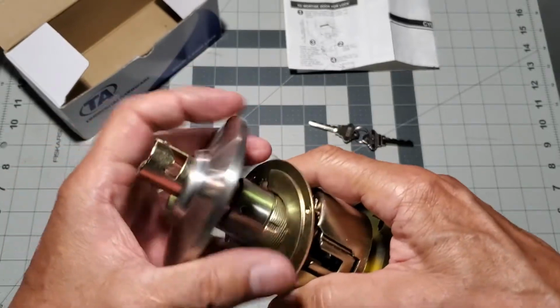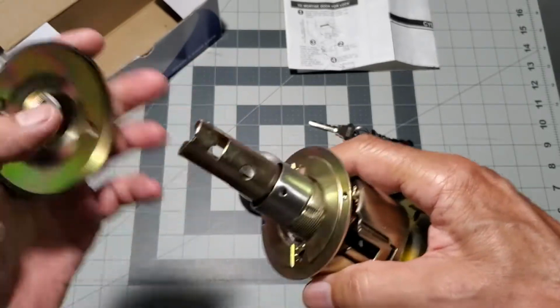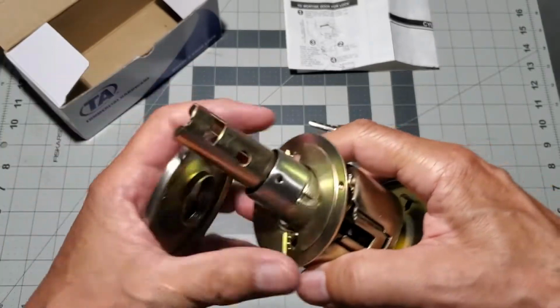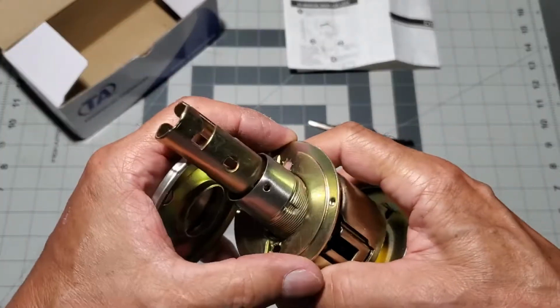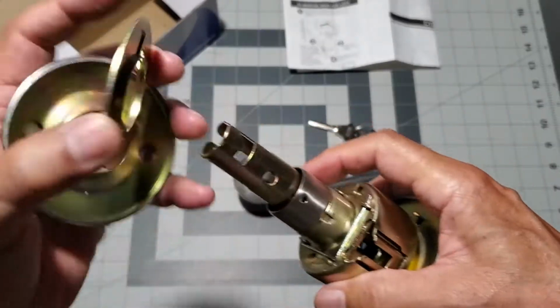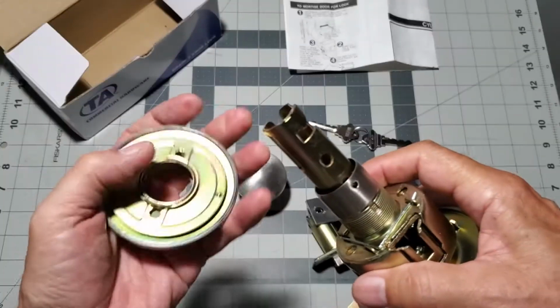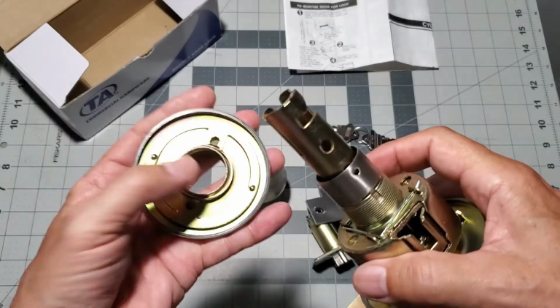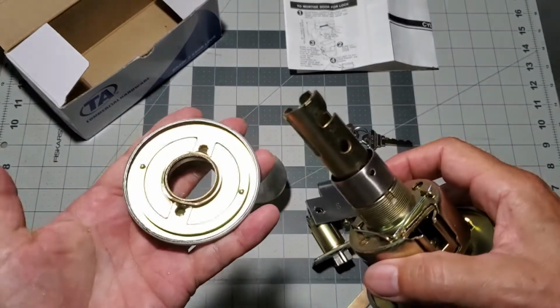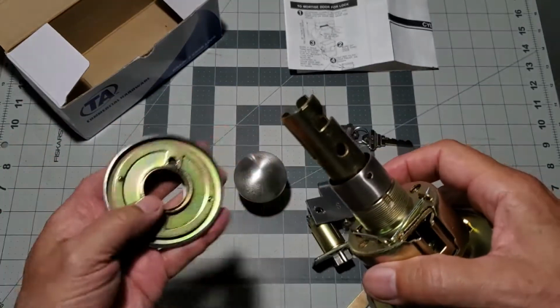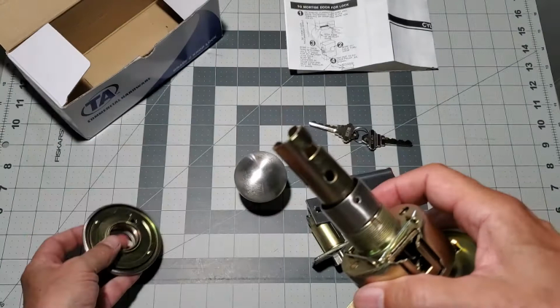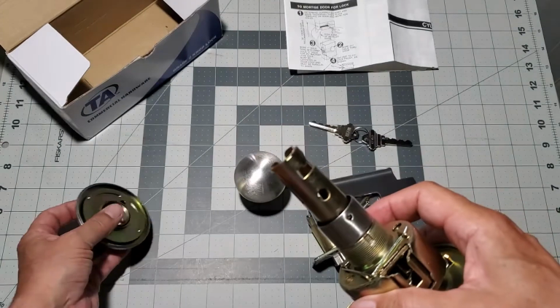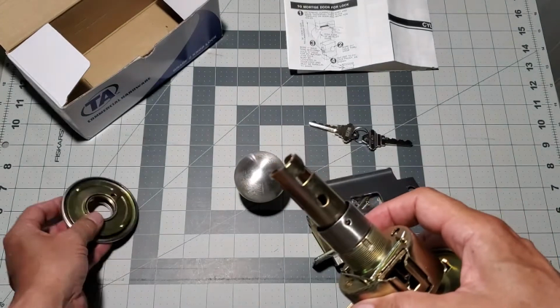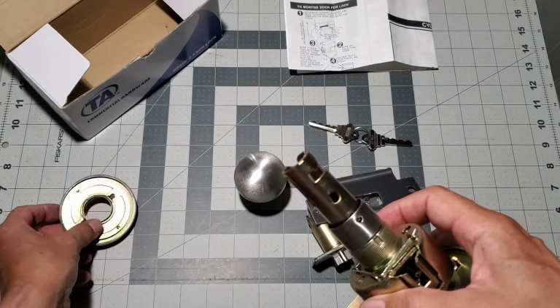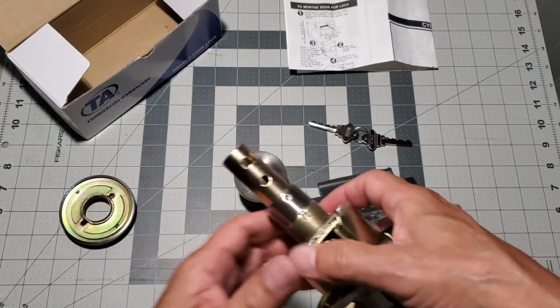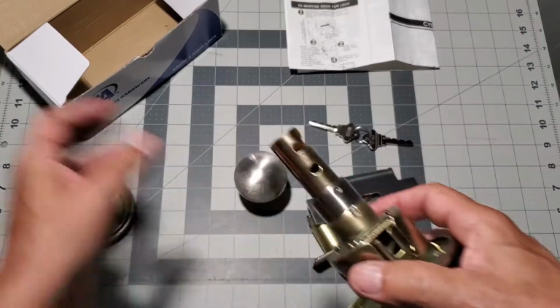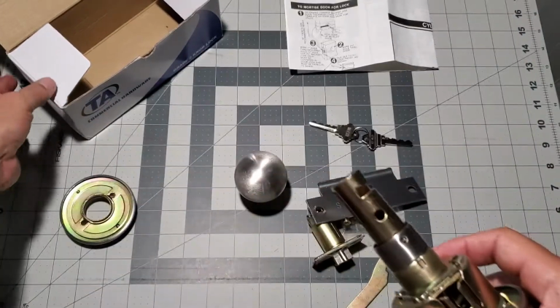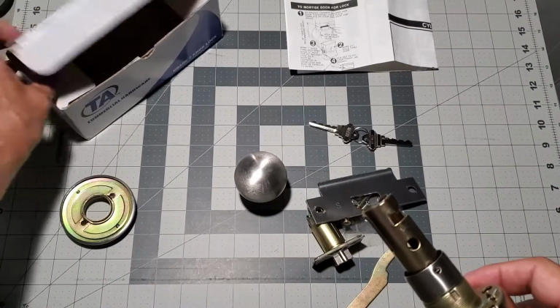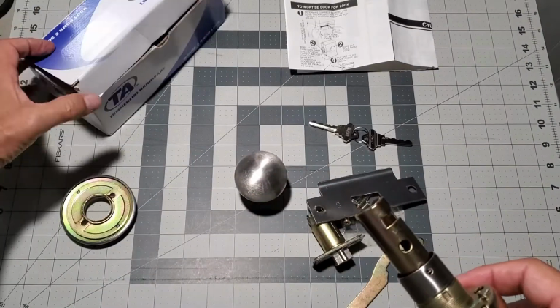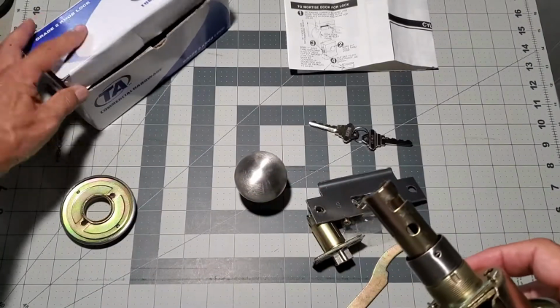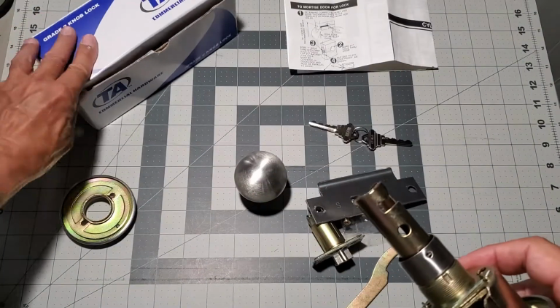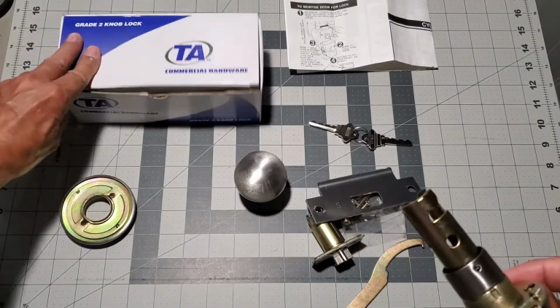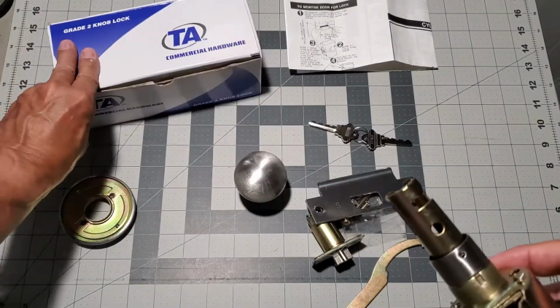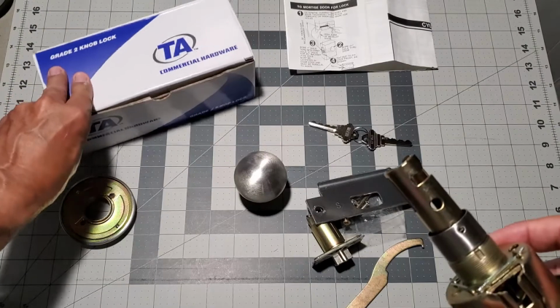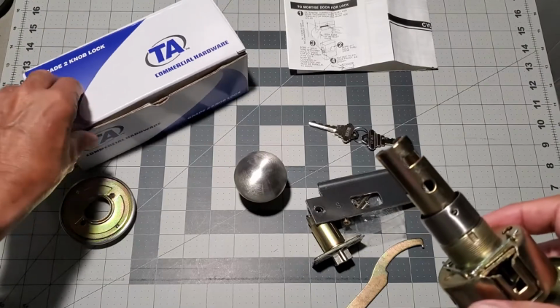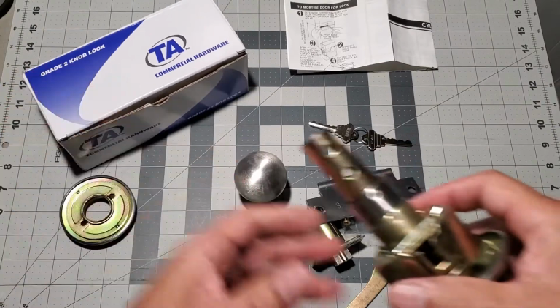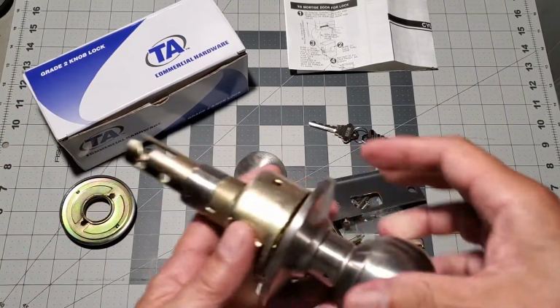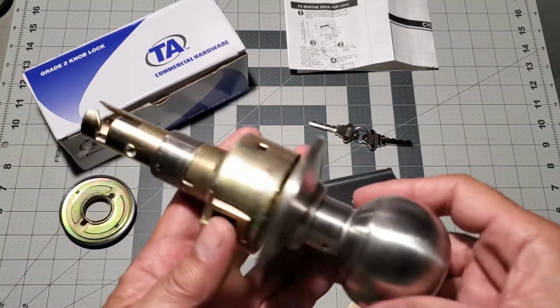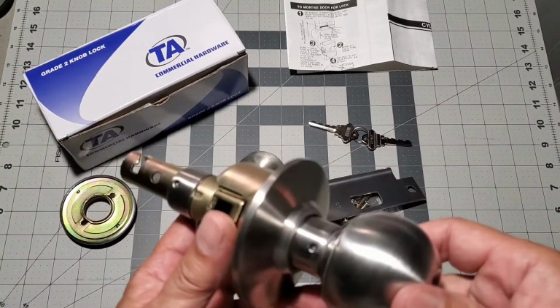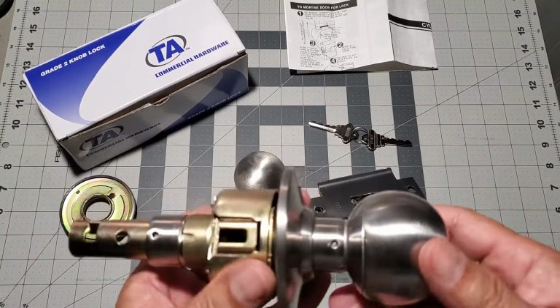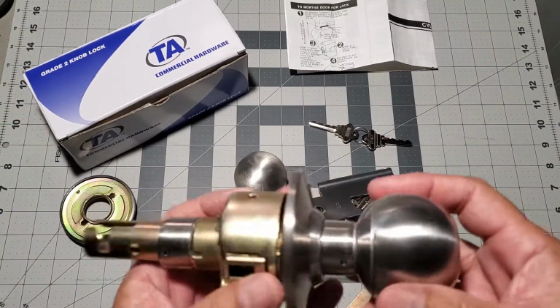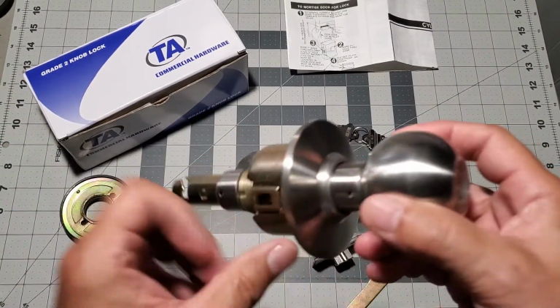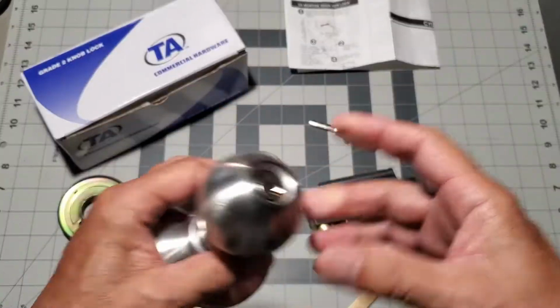Note the retainer plate behind the rosette. It has two holes in it that you will use with the two included machine screws to clamp the lock set into the door bore during the actual installation.